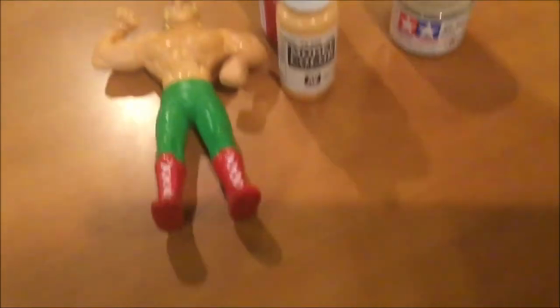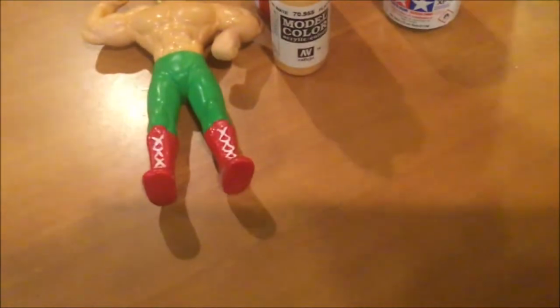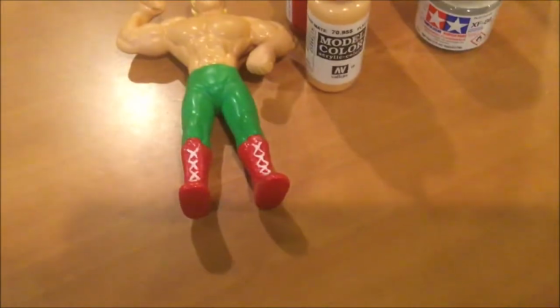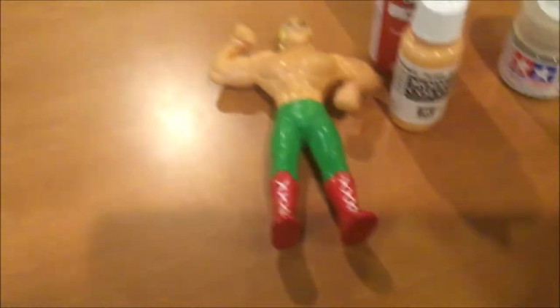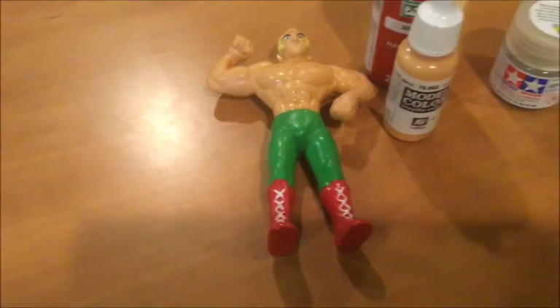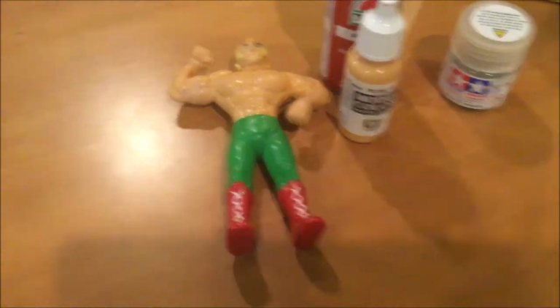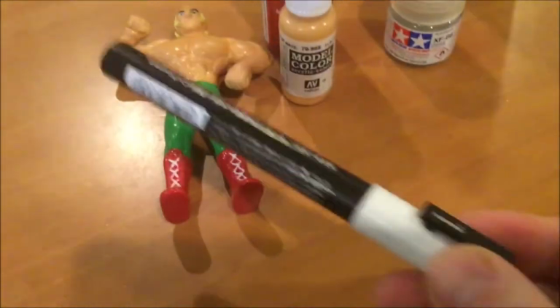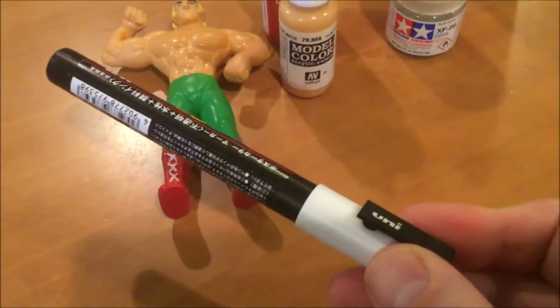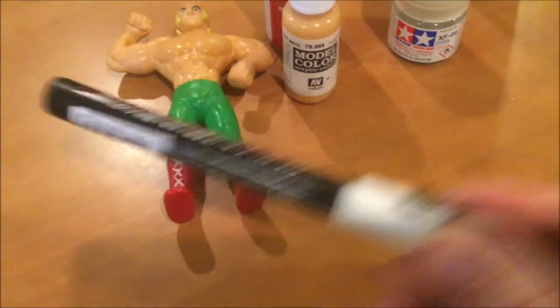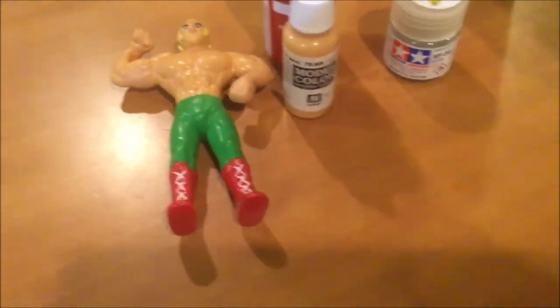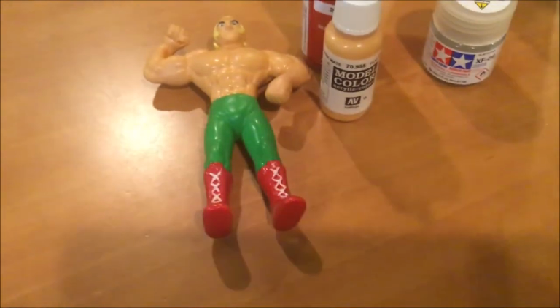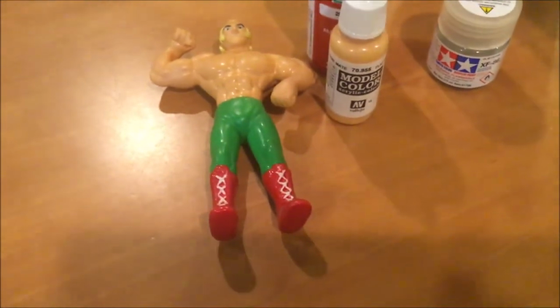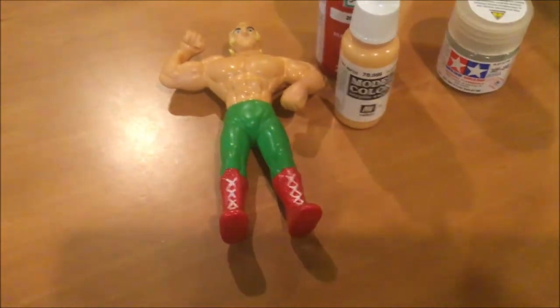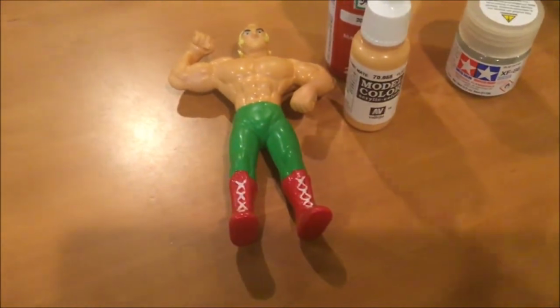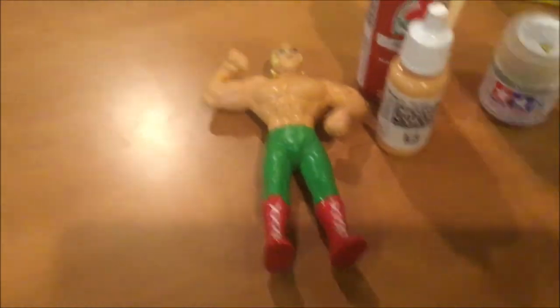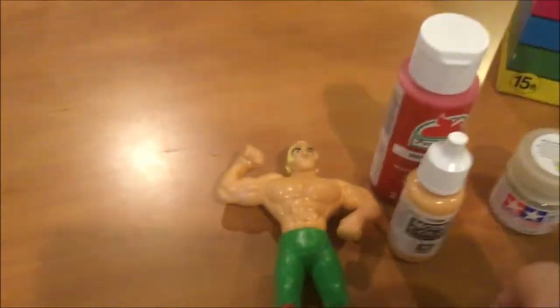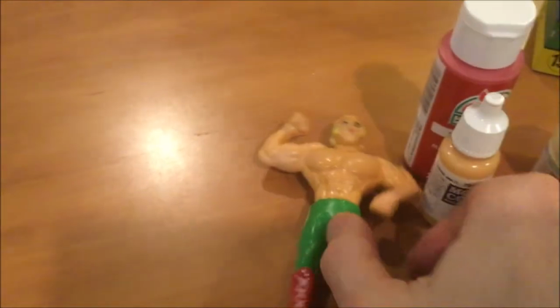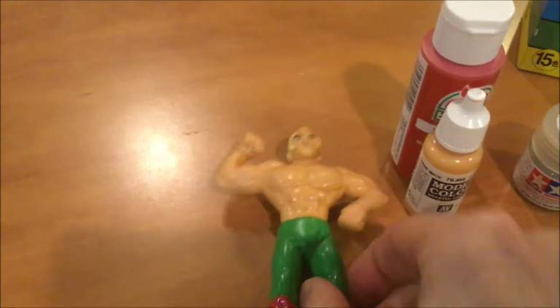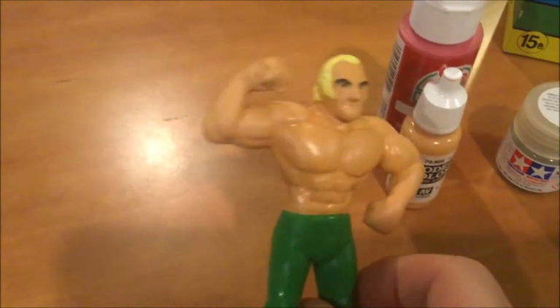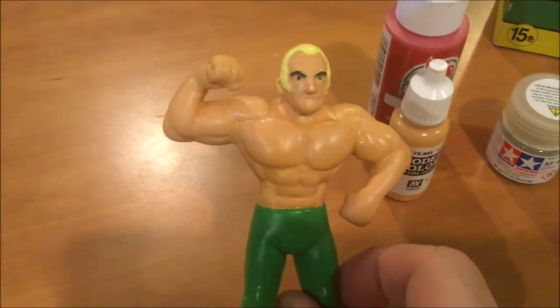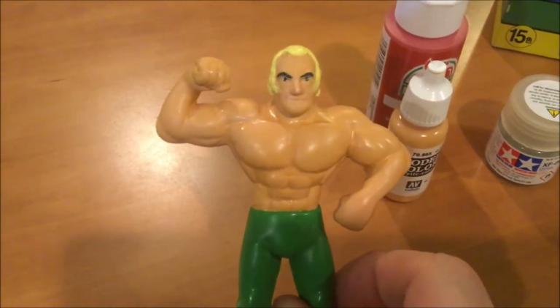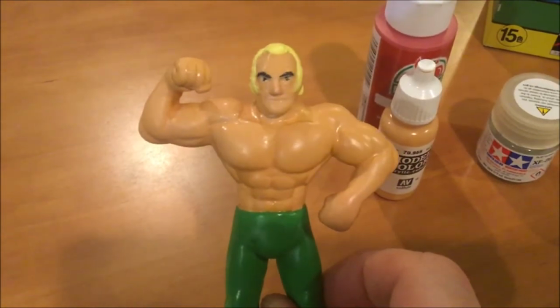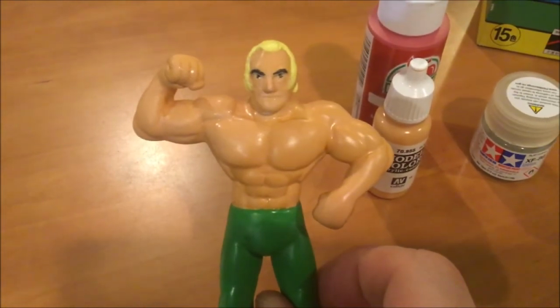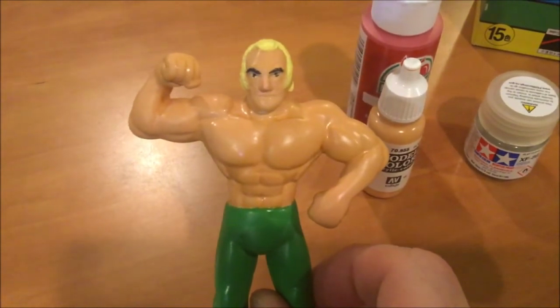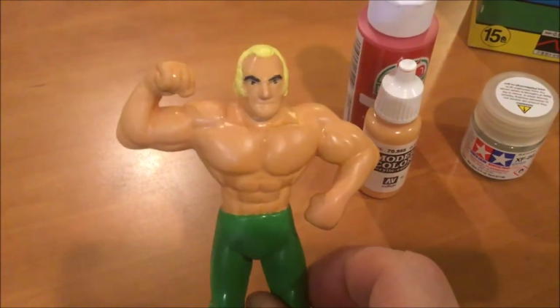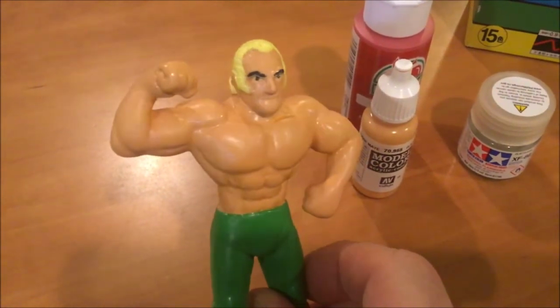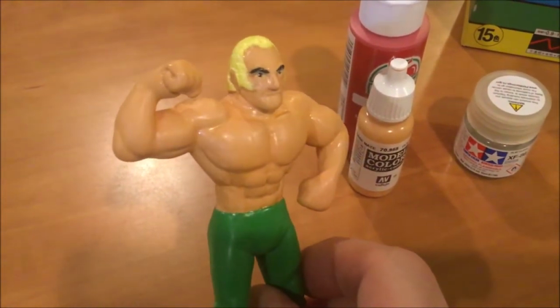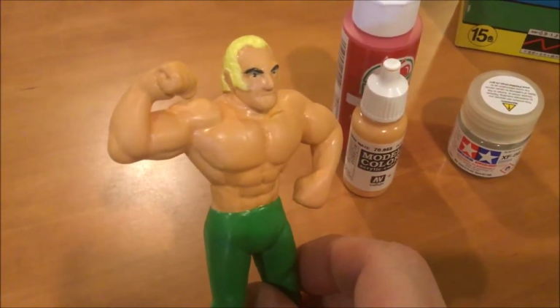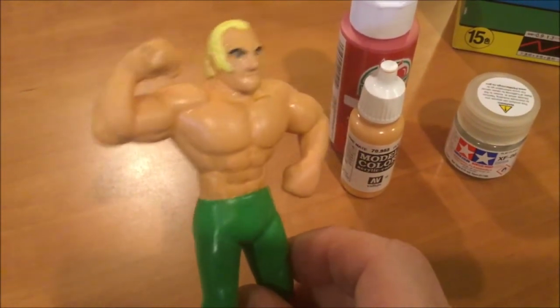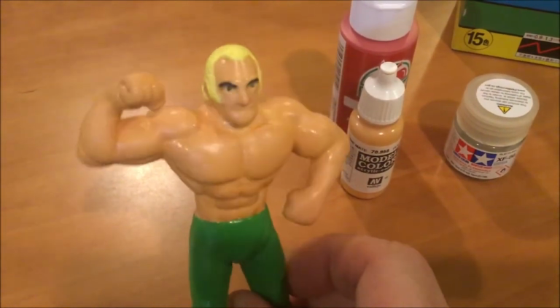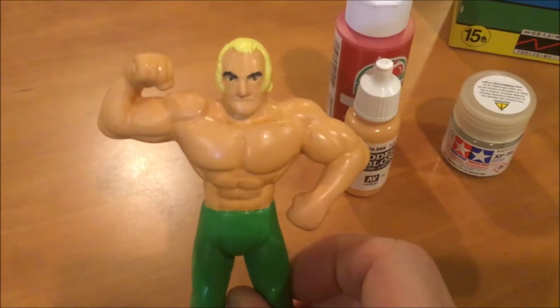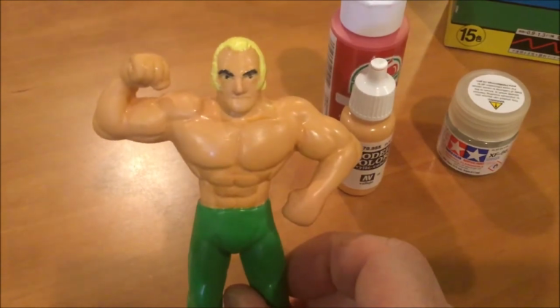For the boots I used a paint pen, and I also used the paint pen for his shoelaces and for his eyes. I just used a little black paint marker for his eyebrows.